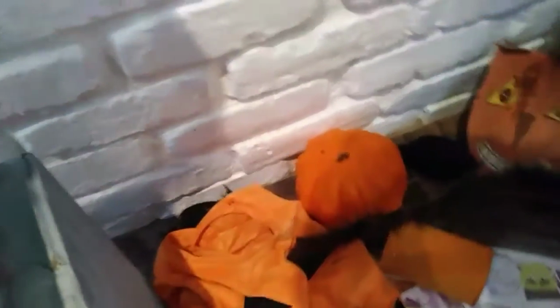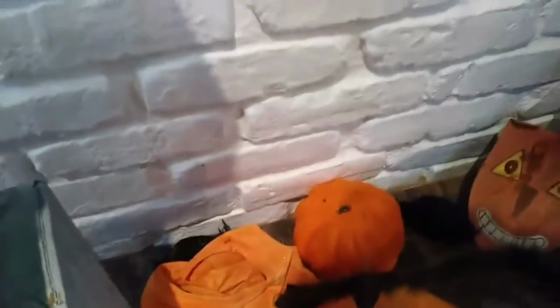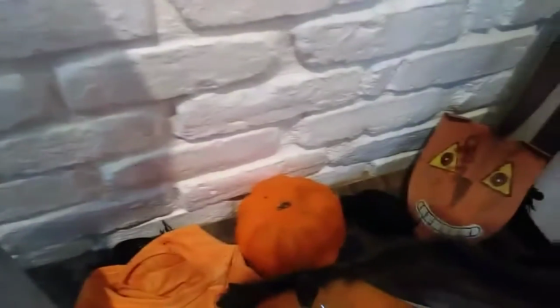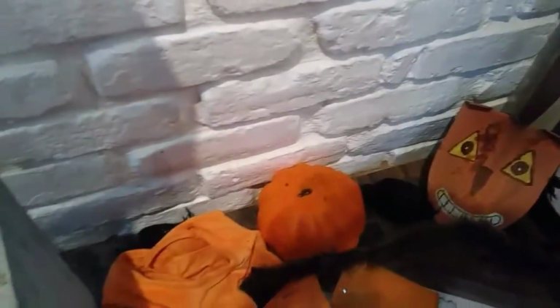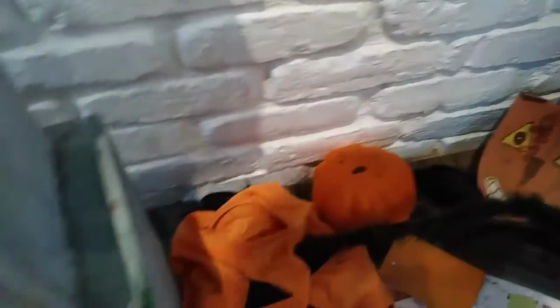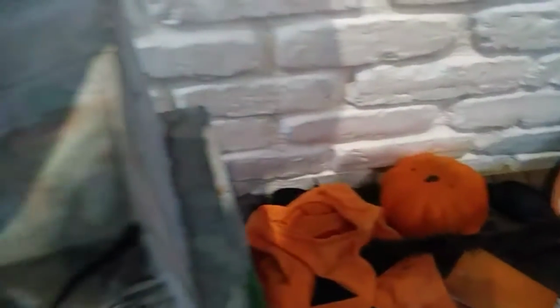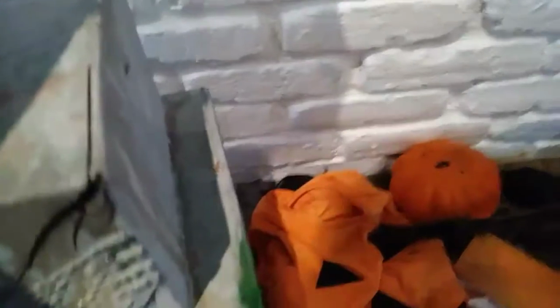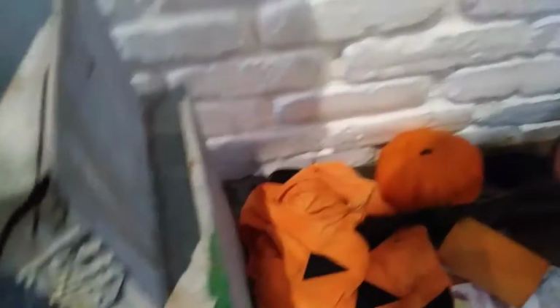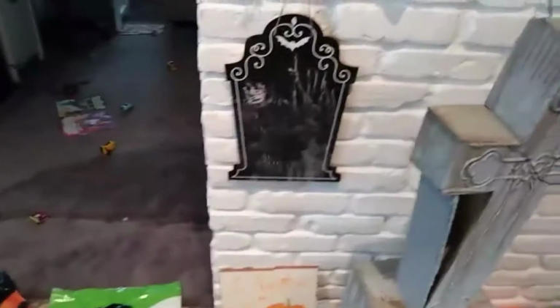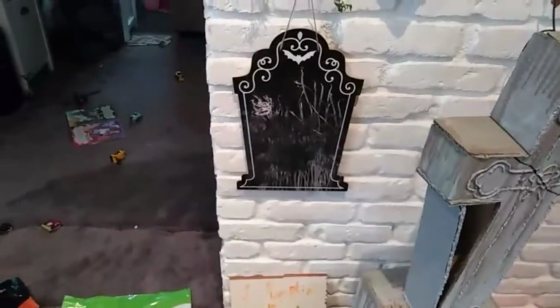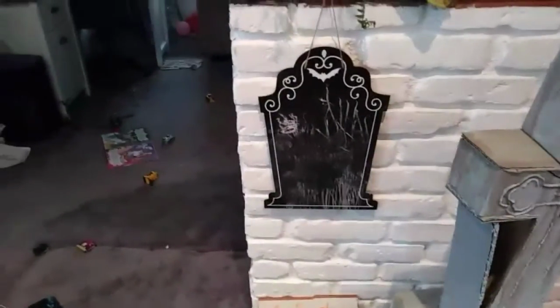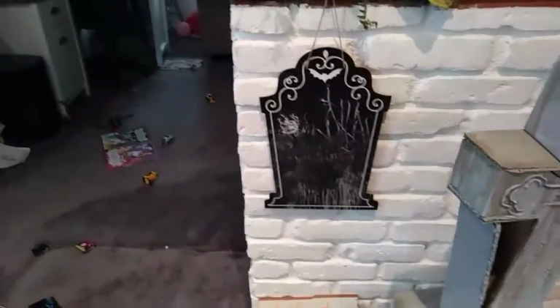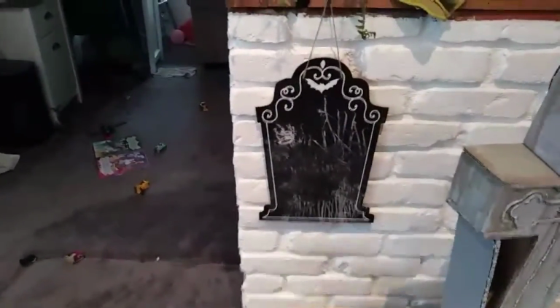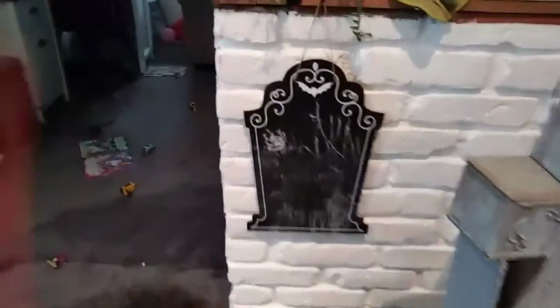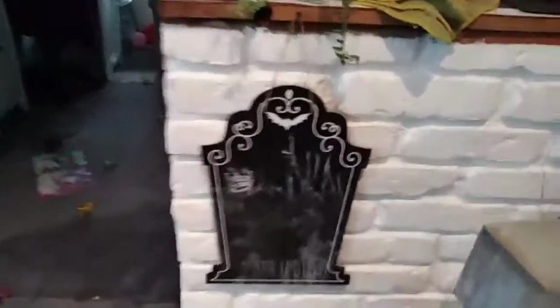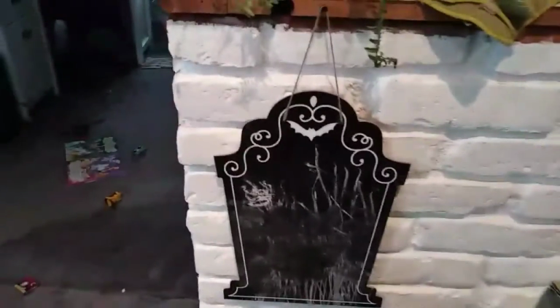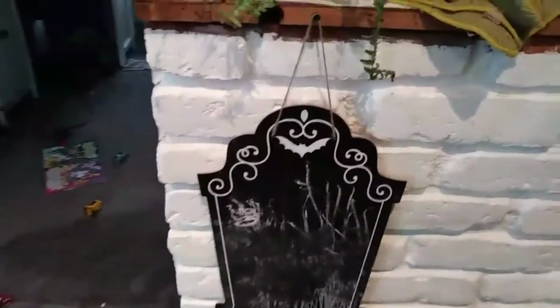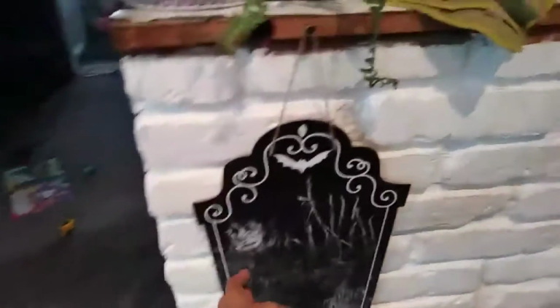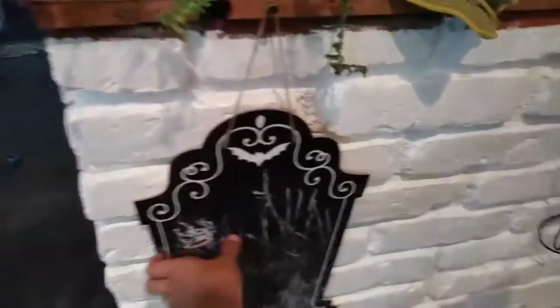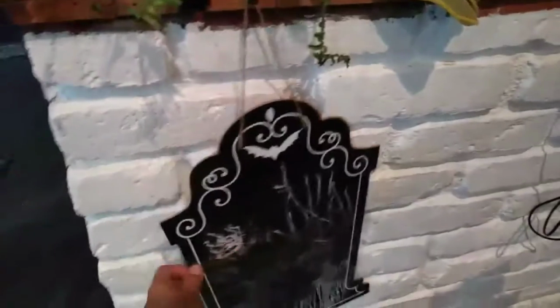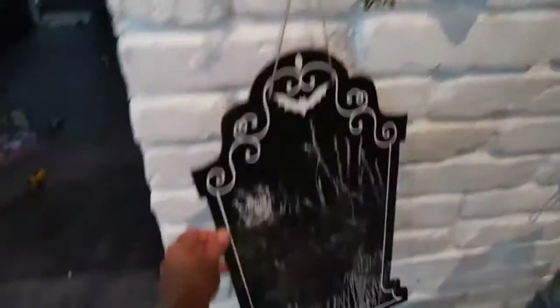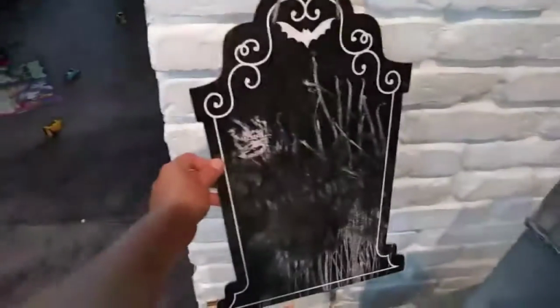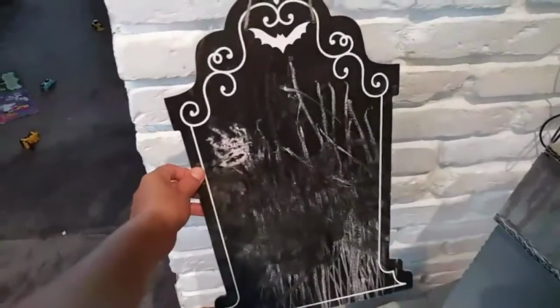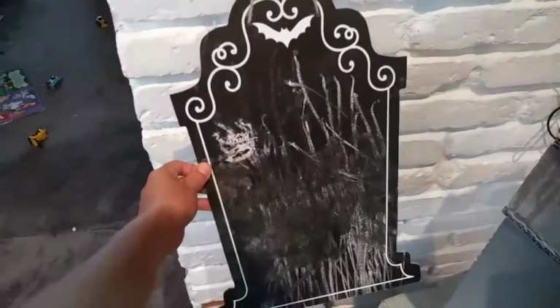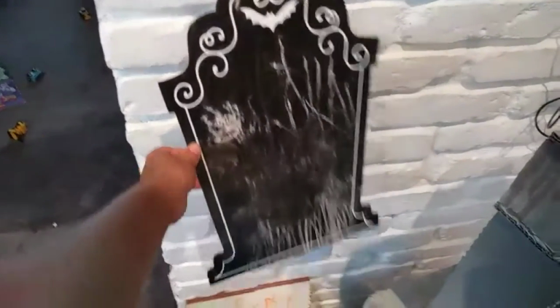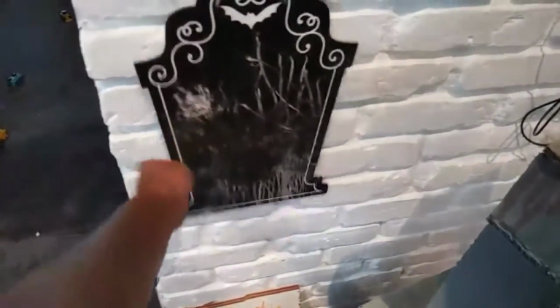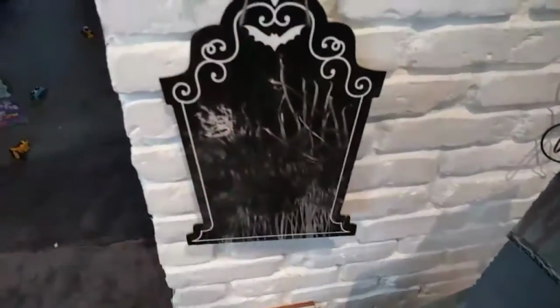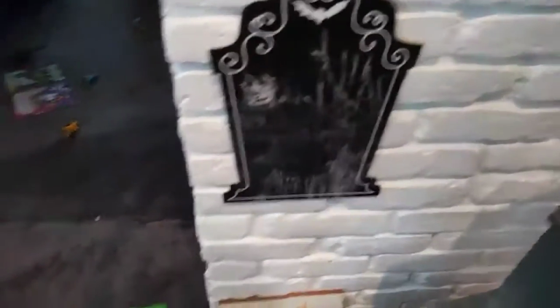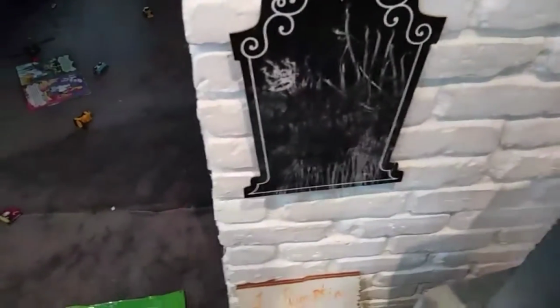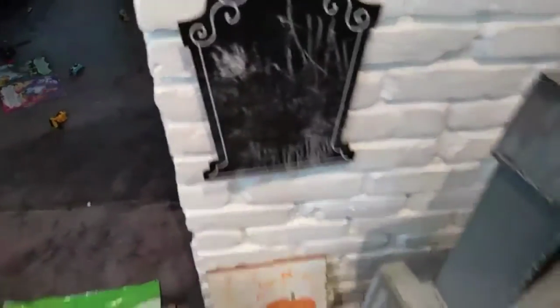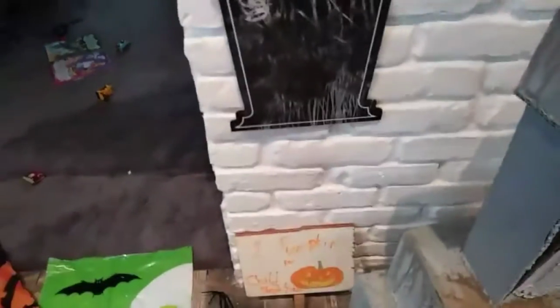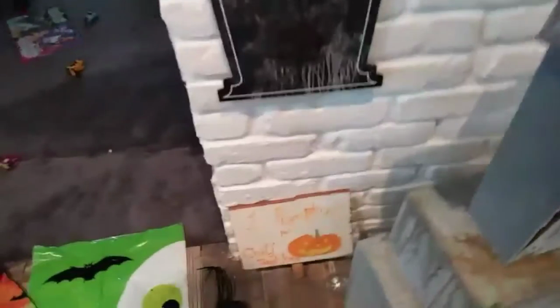I've got a couple of random black crows over here. And then this one's new — this is a chalkboard from the 99 cent store.